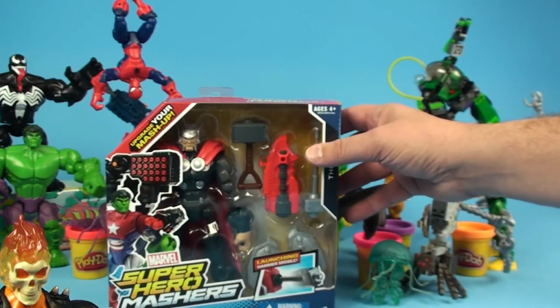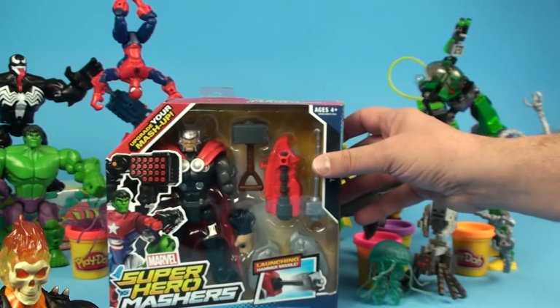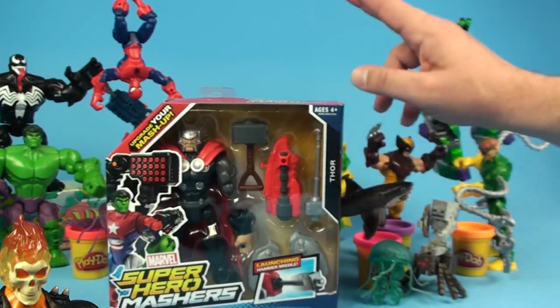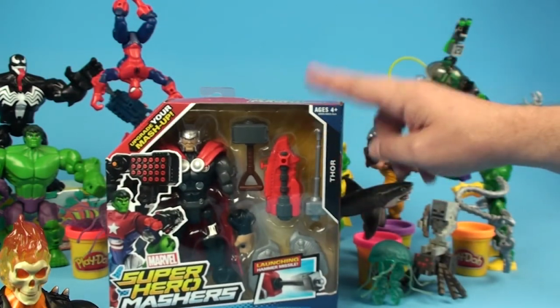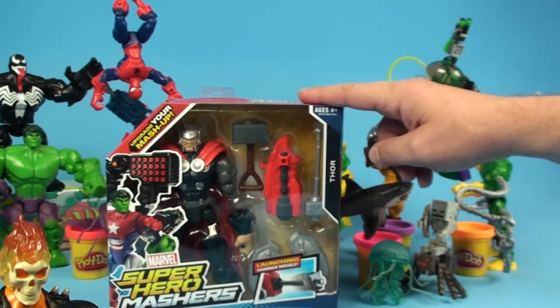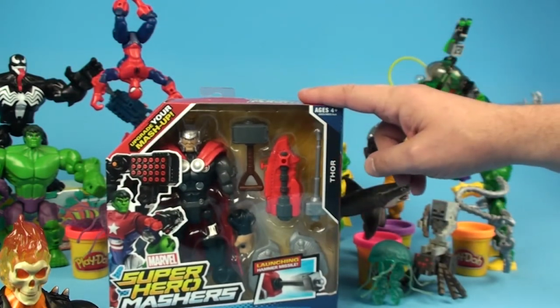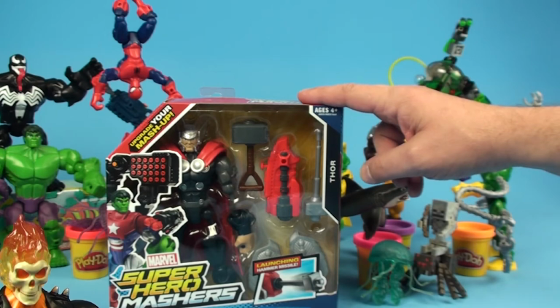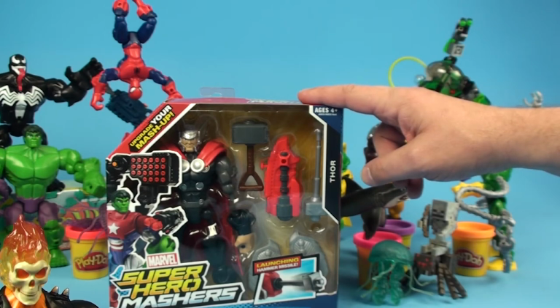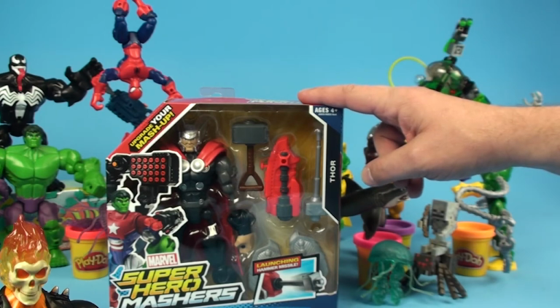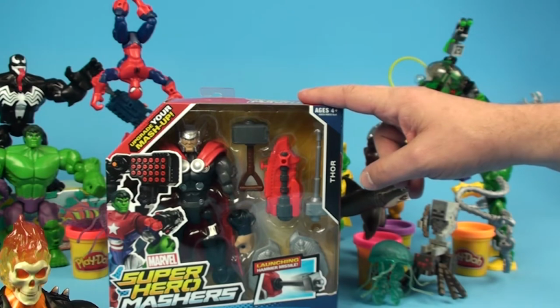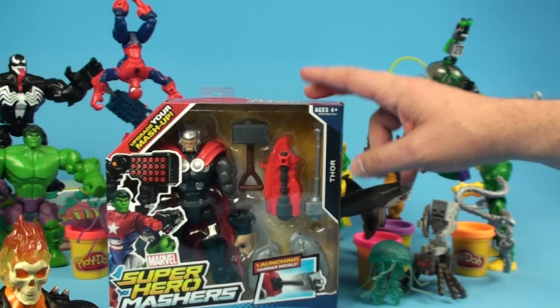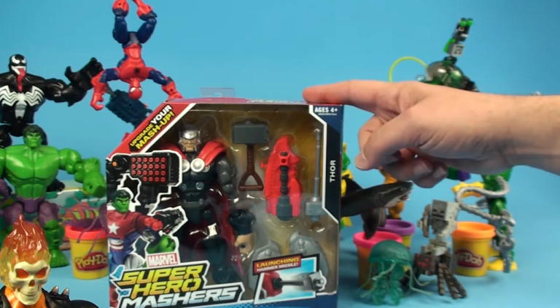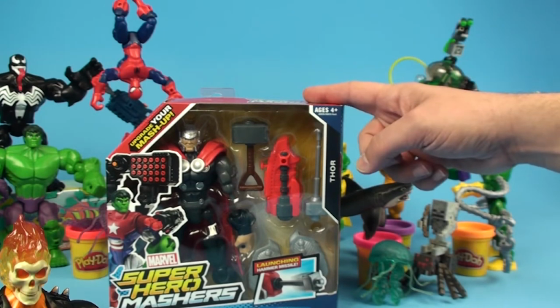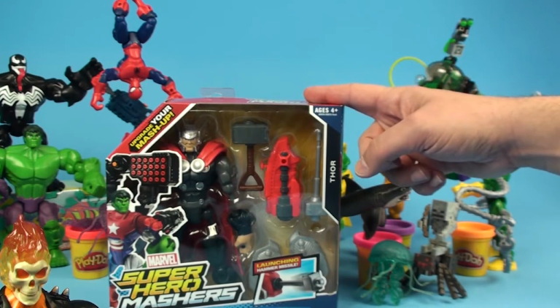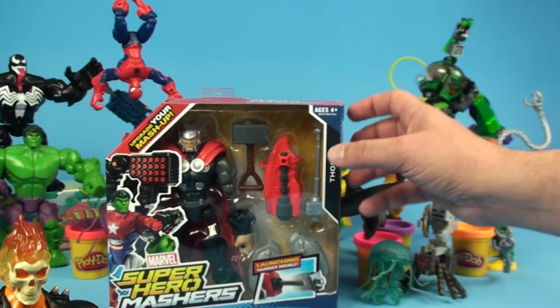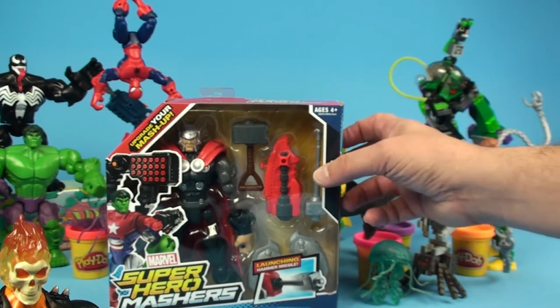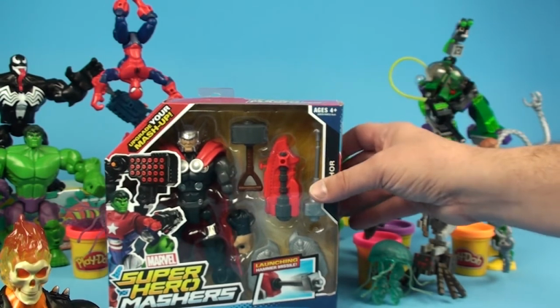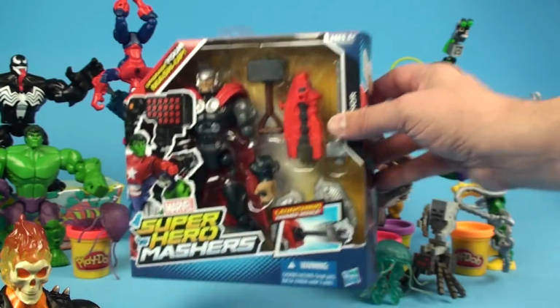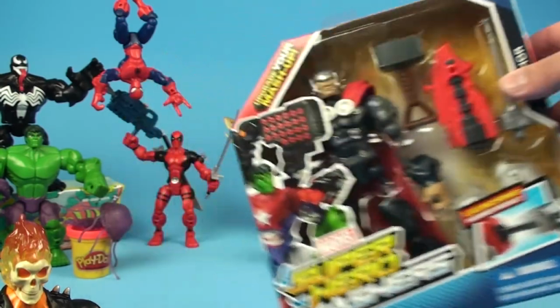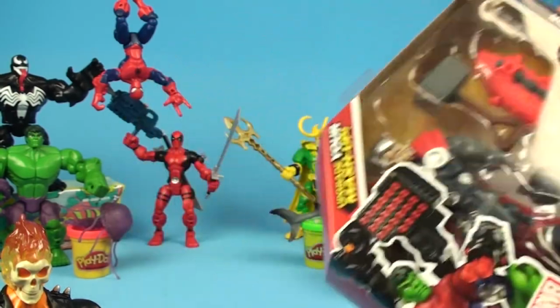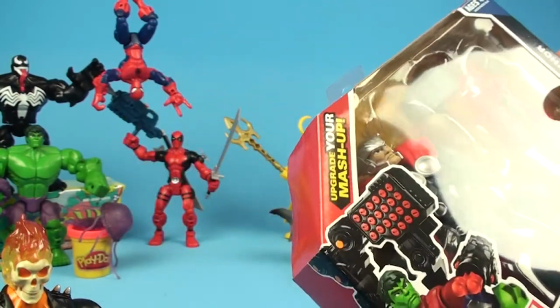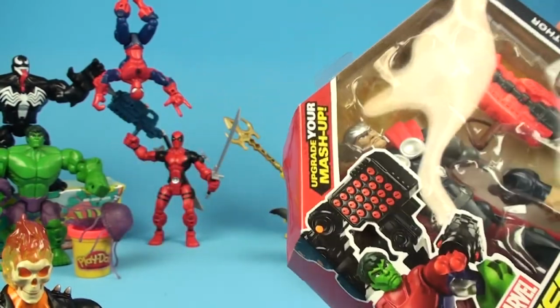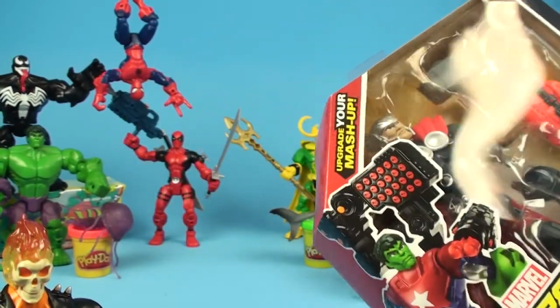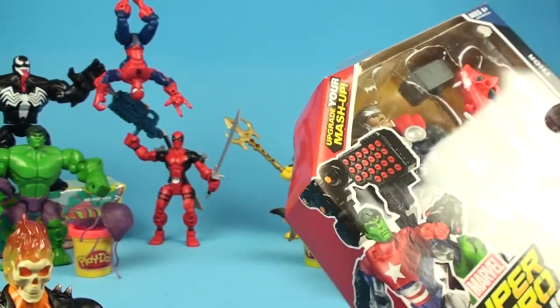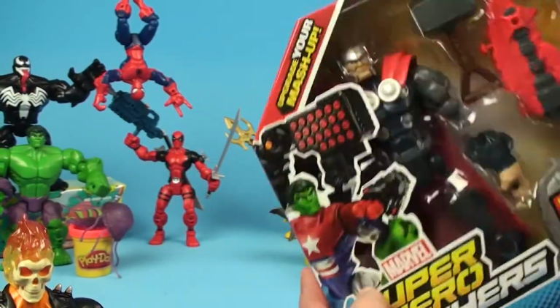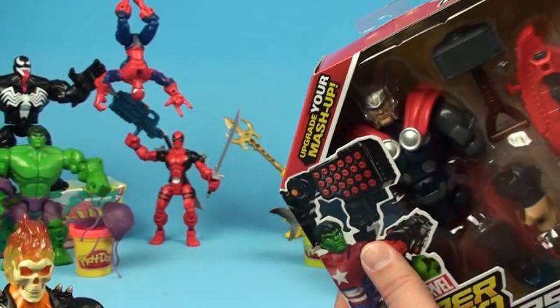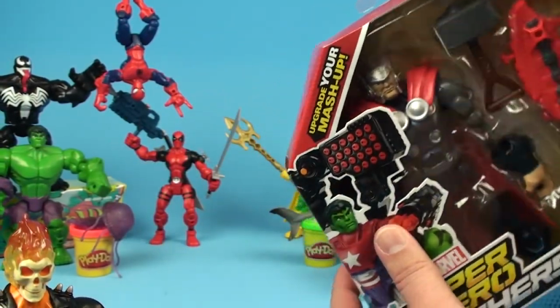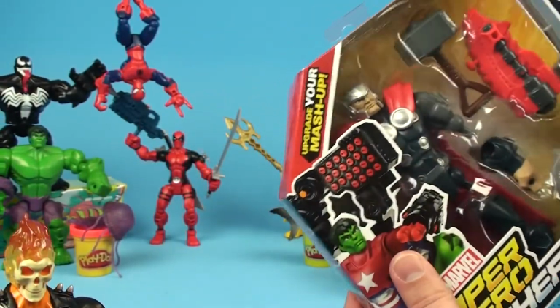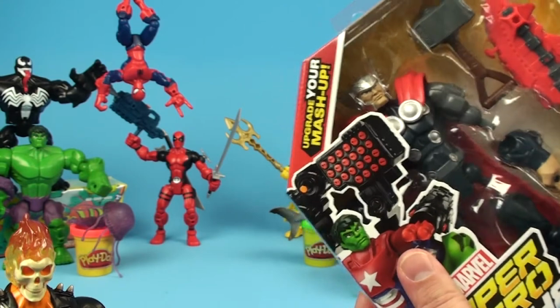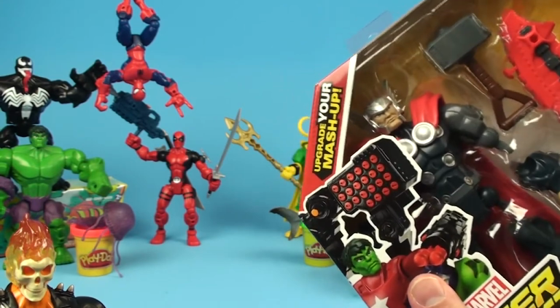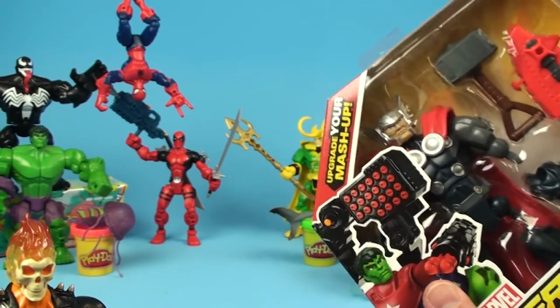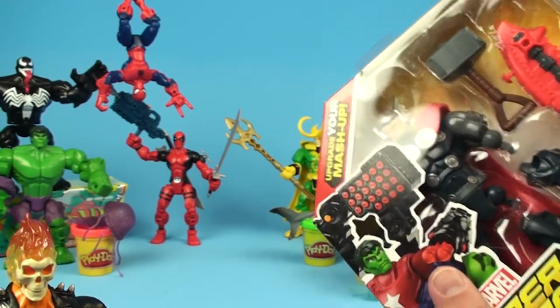We are about to have even more fun because we're going to open up the Marvel Super Hero Mashers Thor, for ages 4 and up. We are super excited to have the God of Thunder here on Unboxing Toys, so we're going to bring him right in.